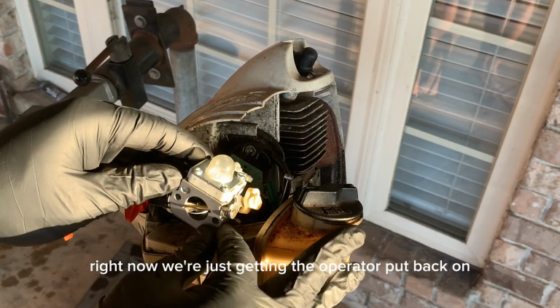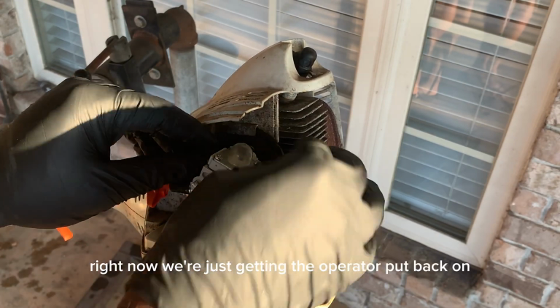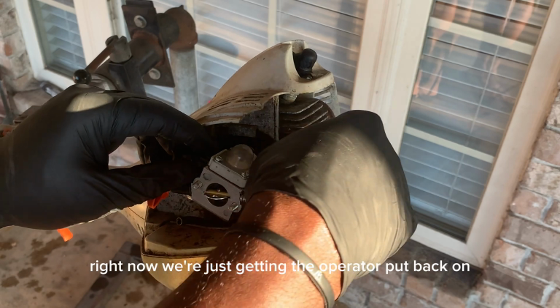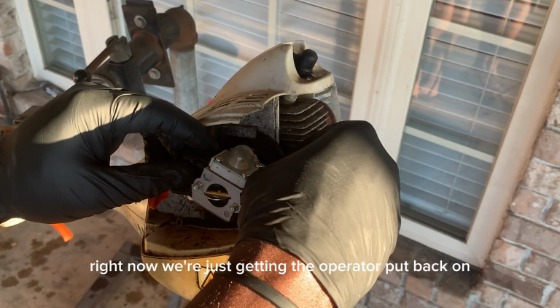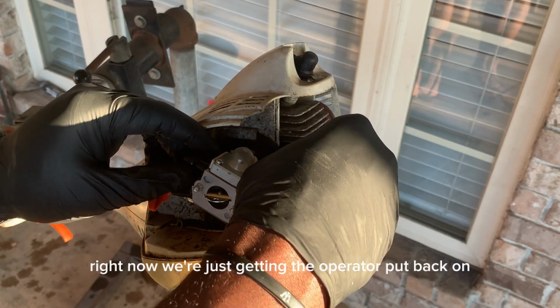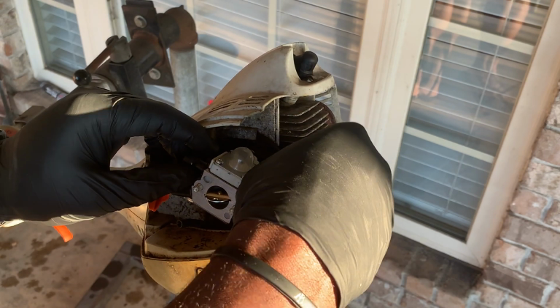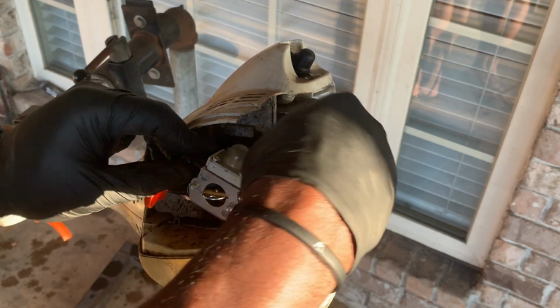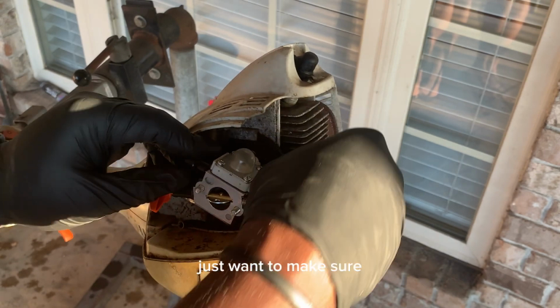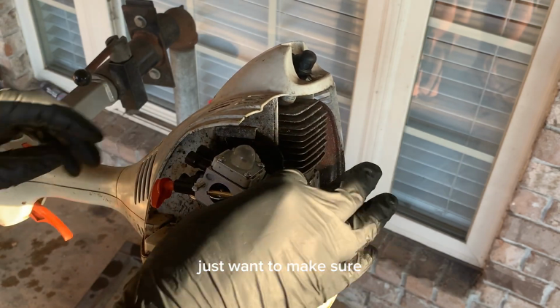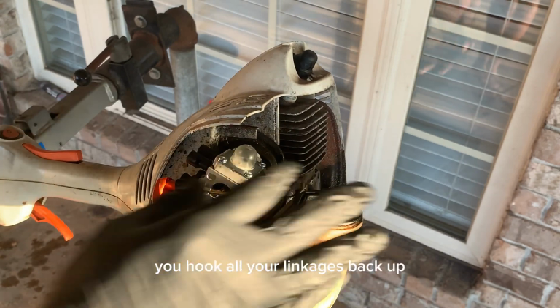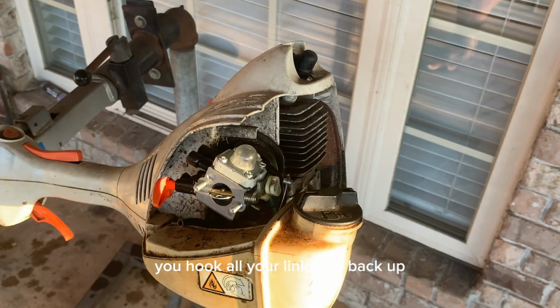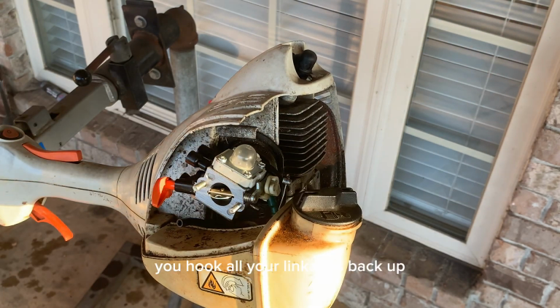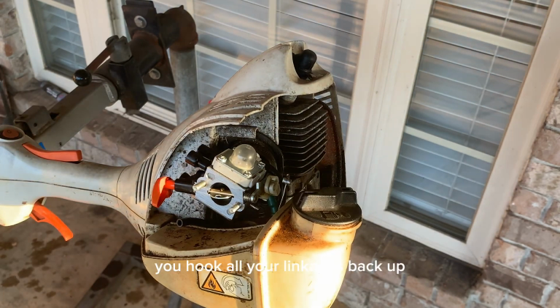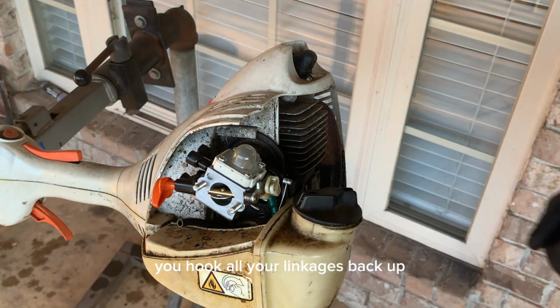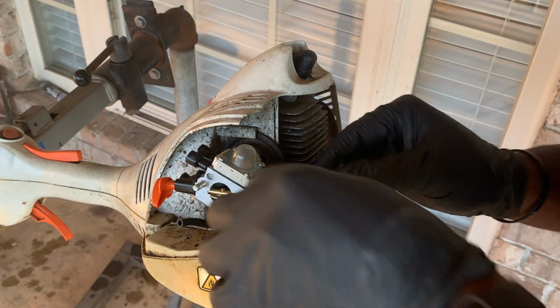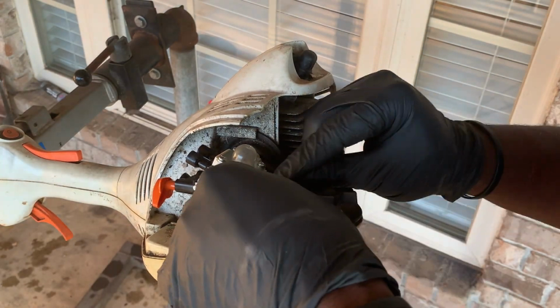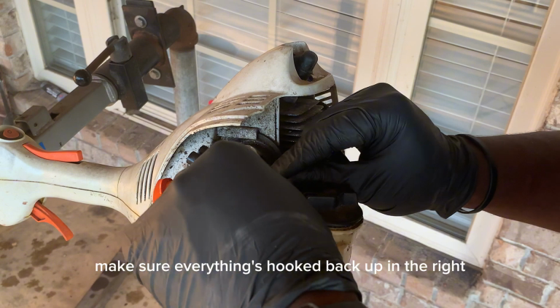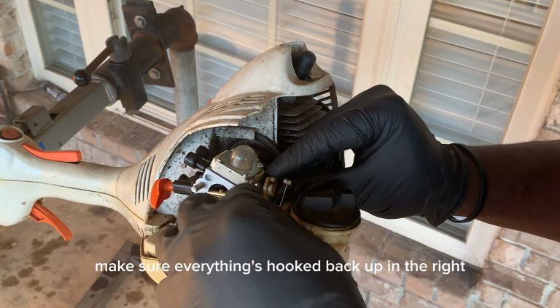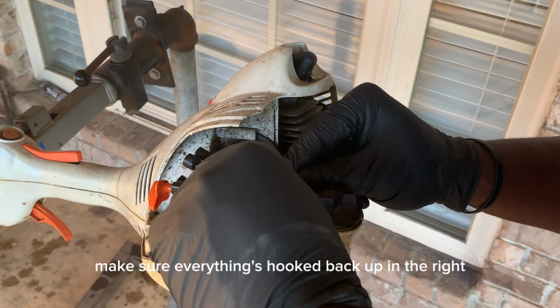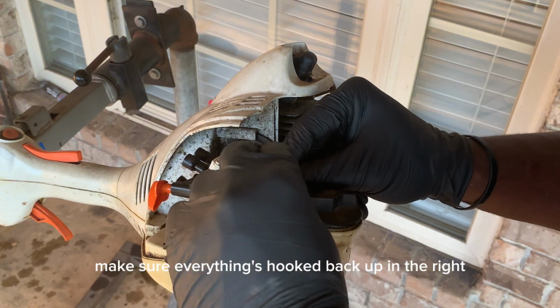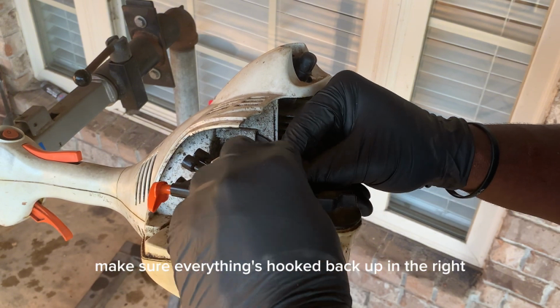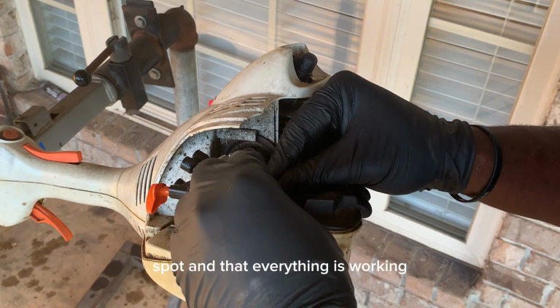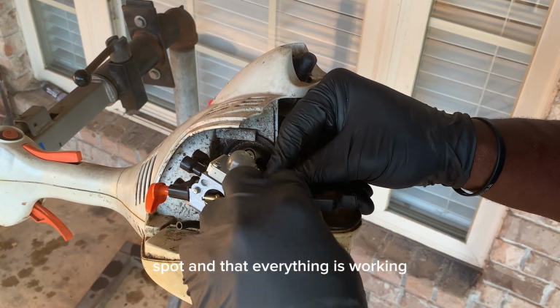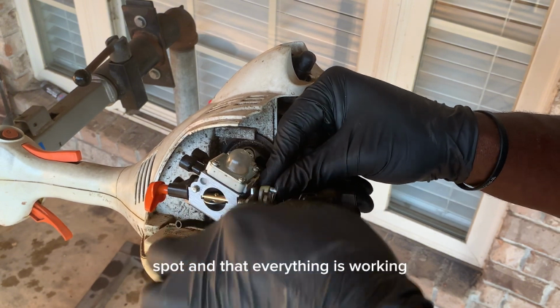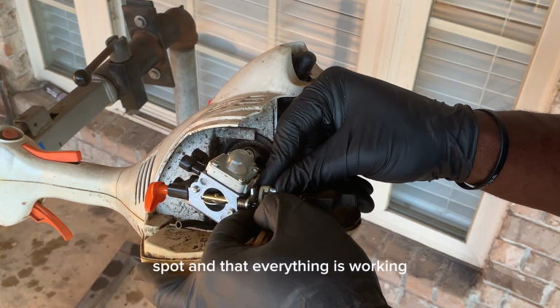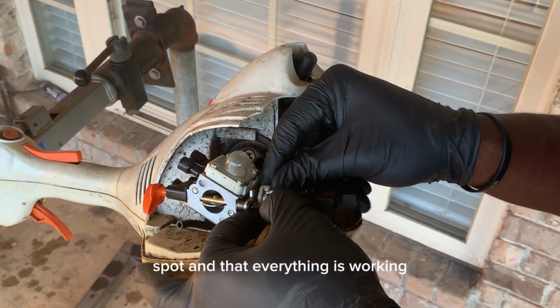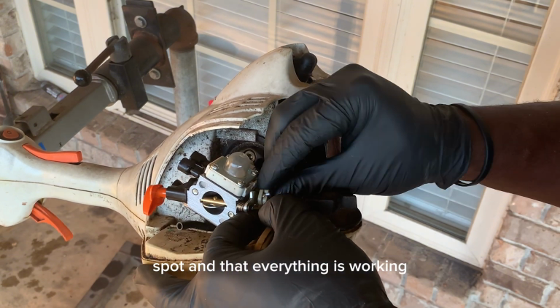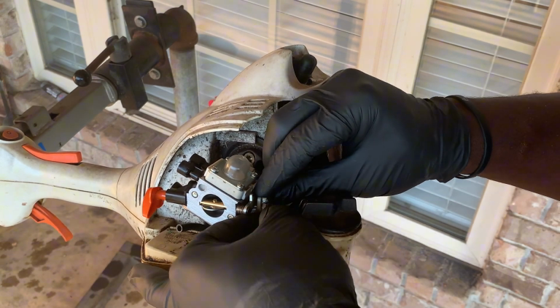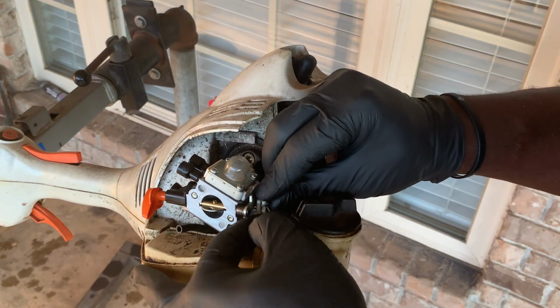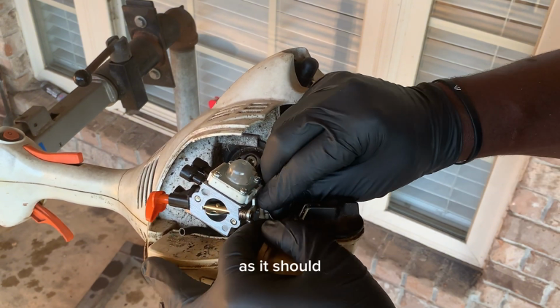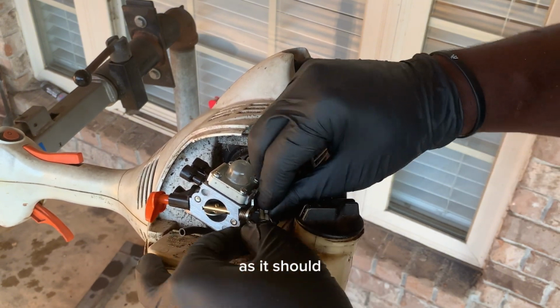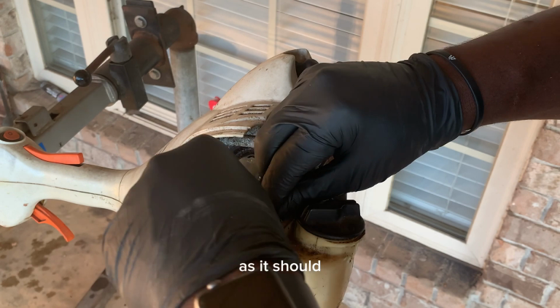Right now we're just getting the carburetor put back on. You just want to make sure you hook all your linkages back up, make sure everything's hooked back up in the right spot, and that everything is working as it should.